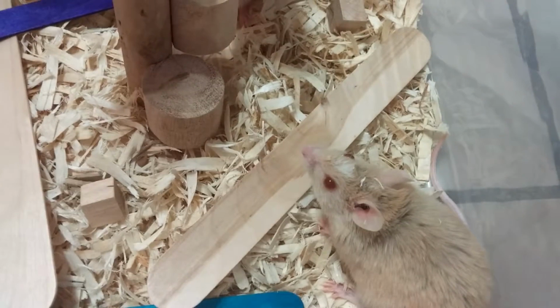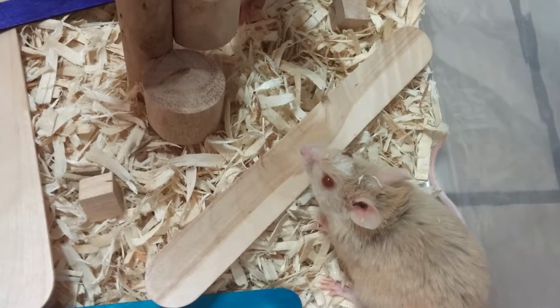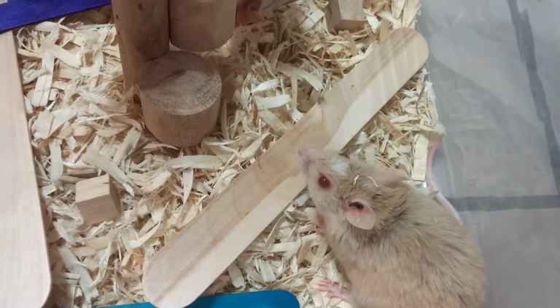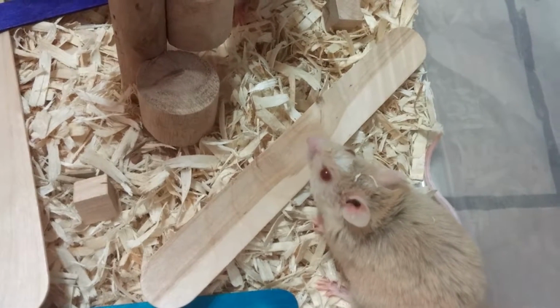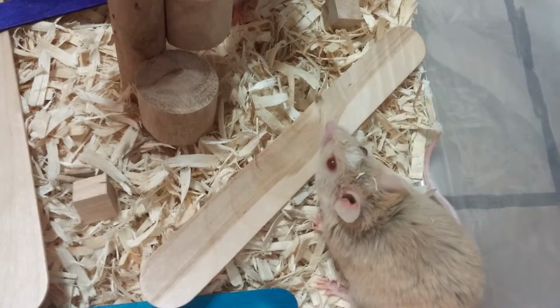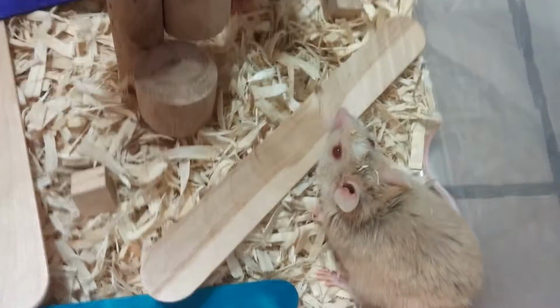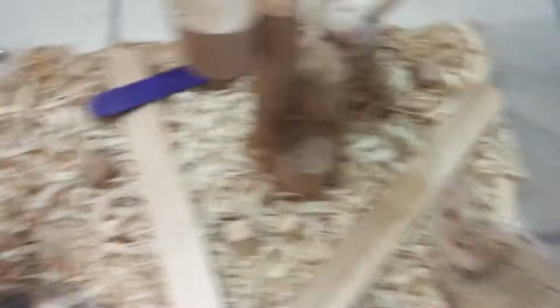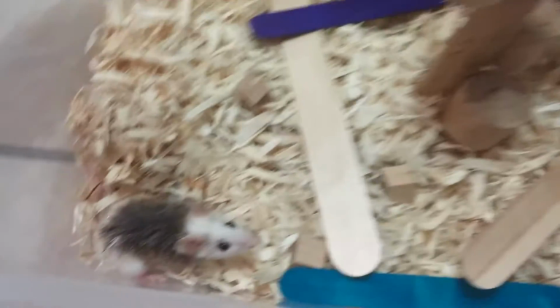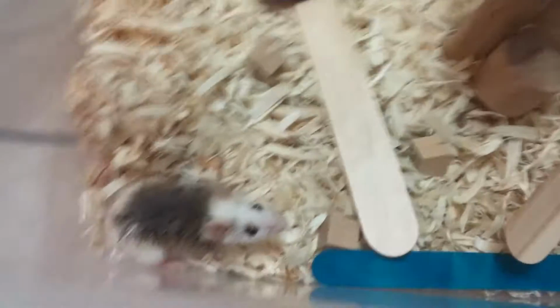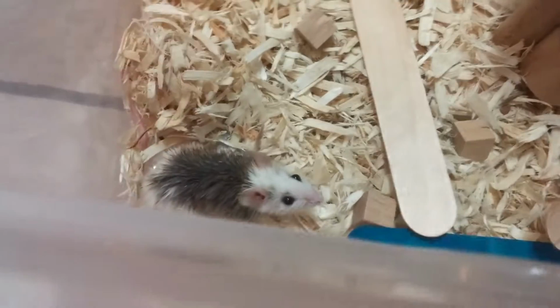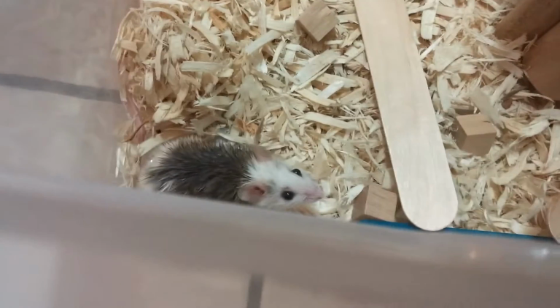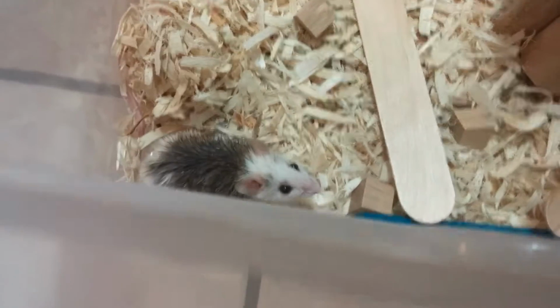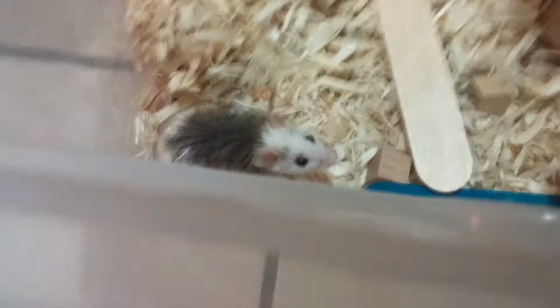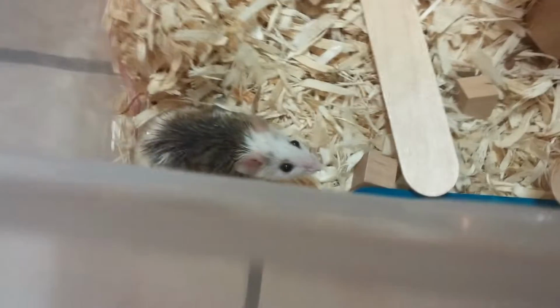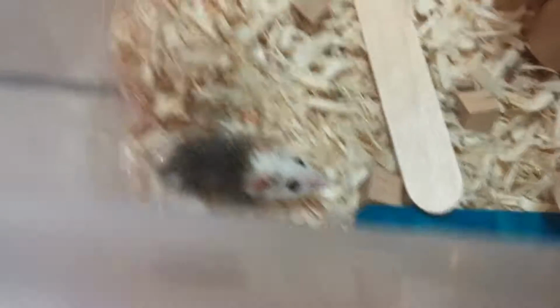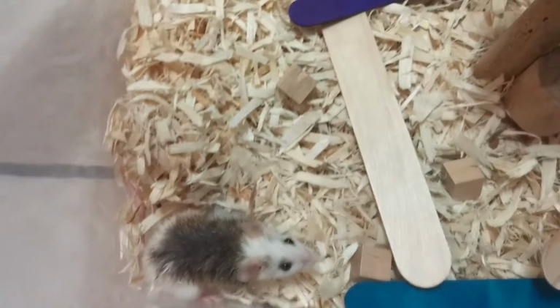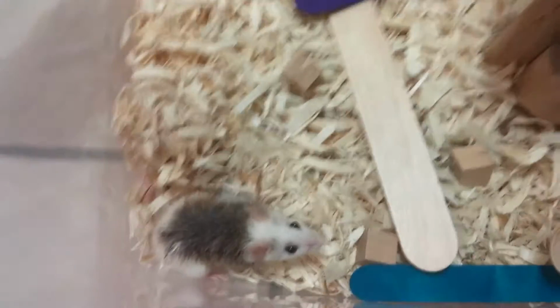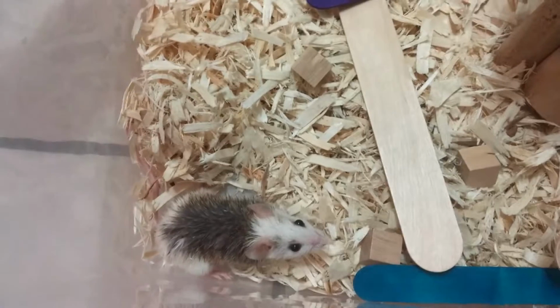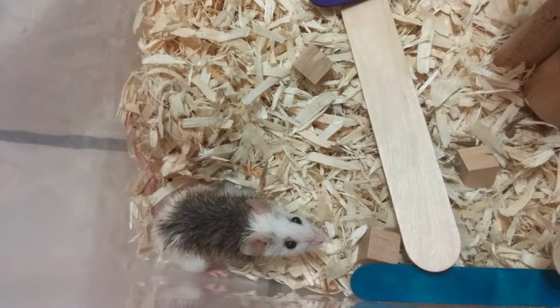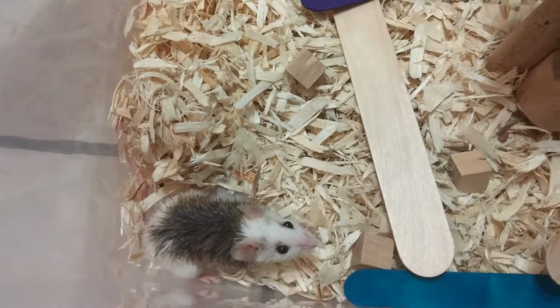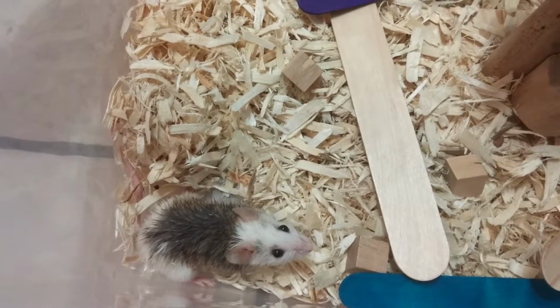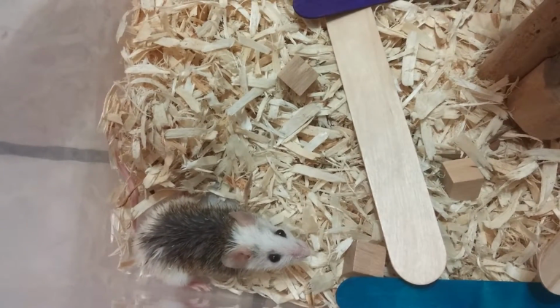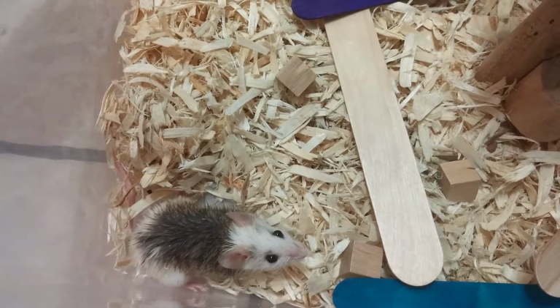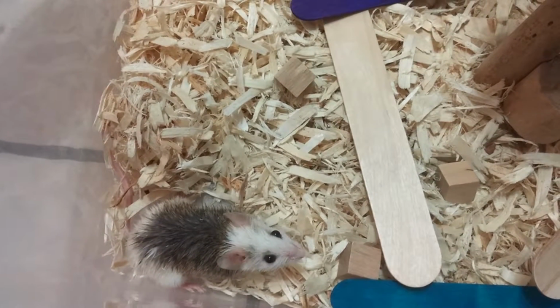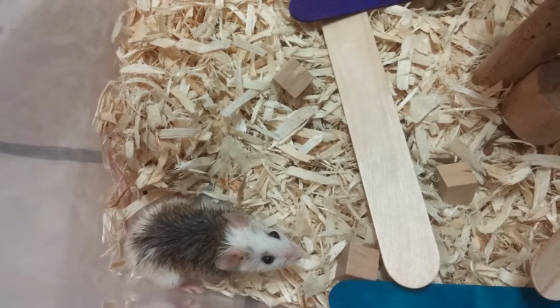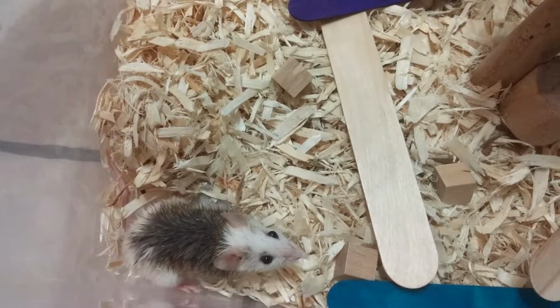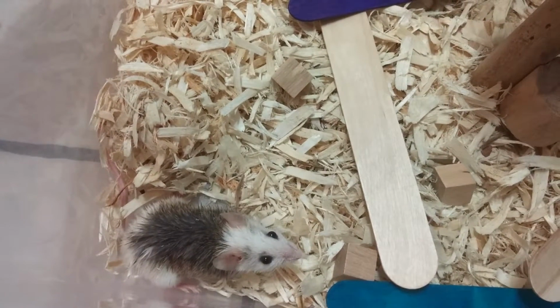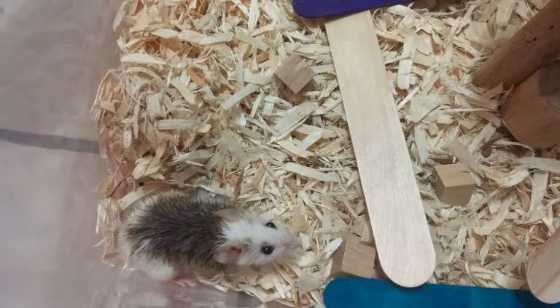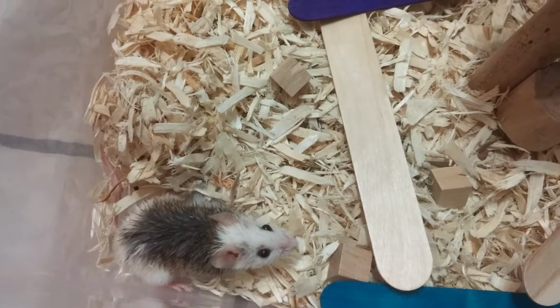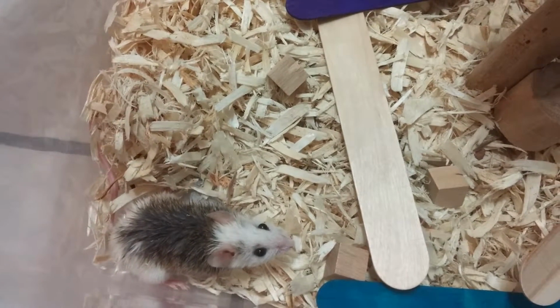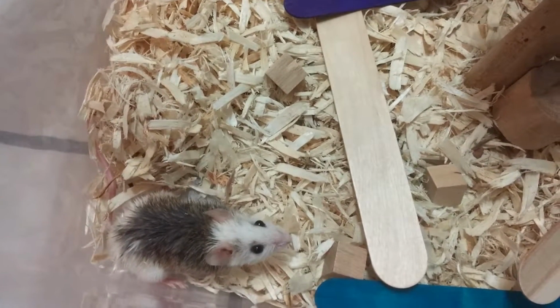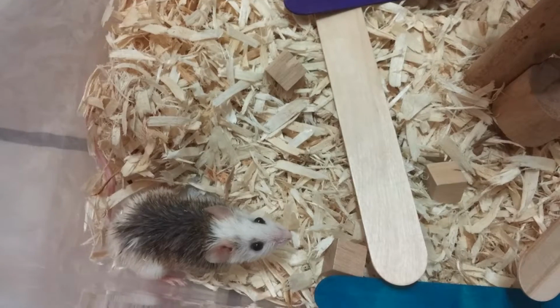If everything seems okay, I'm gonna clean out Sphagnum's bin — the bigger bin — and hopefully put all these guys together.